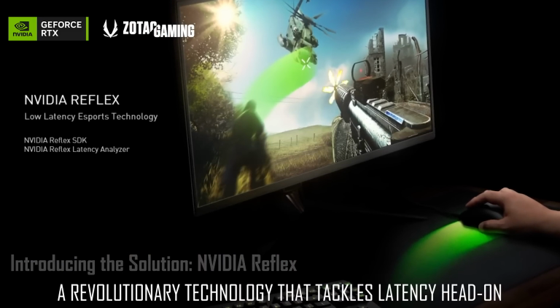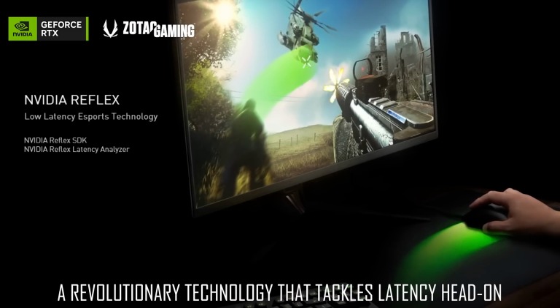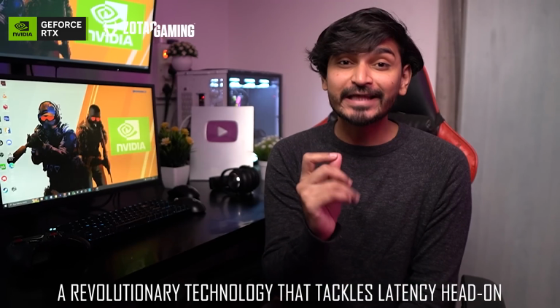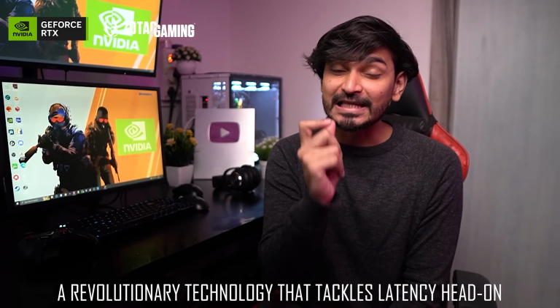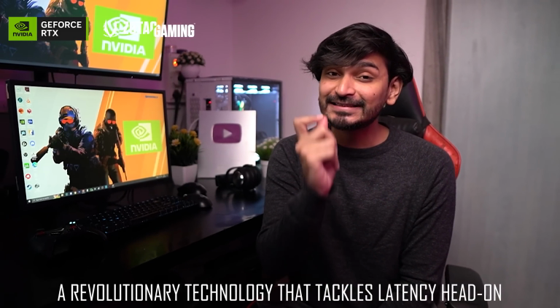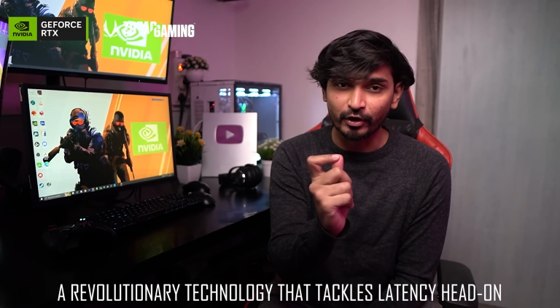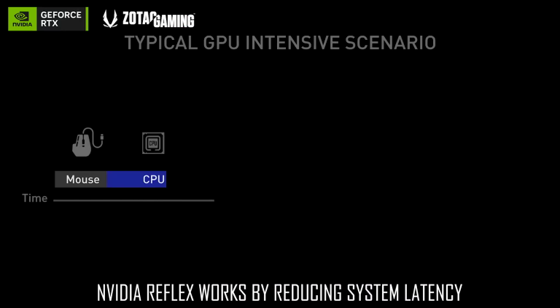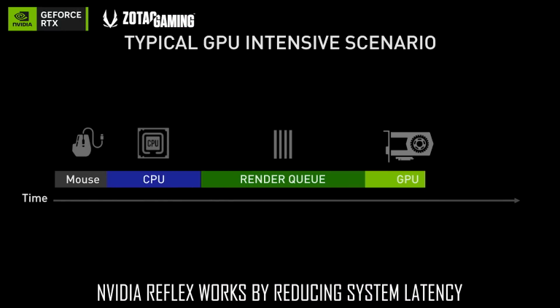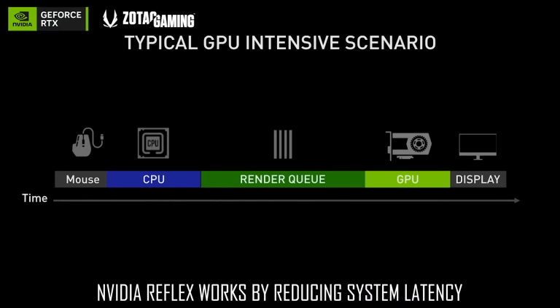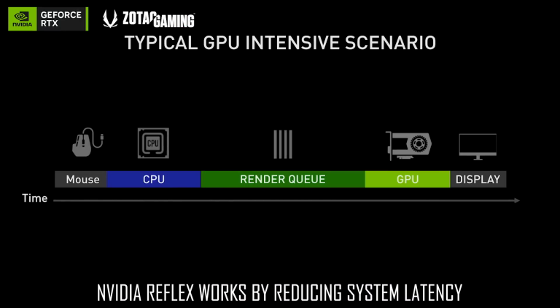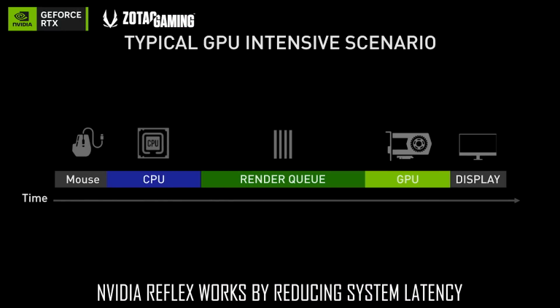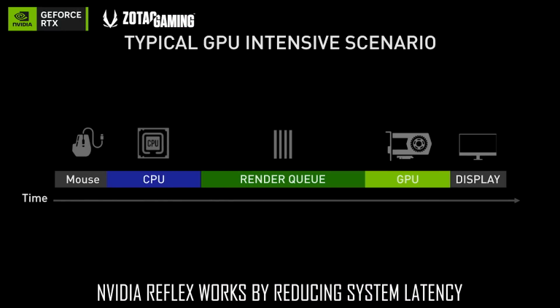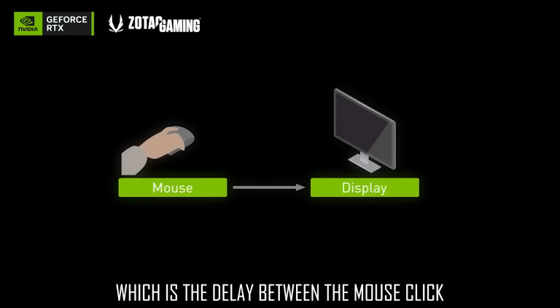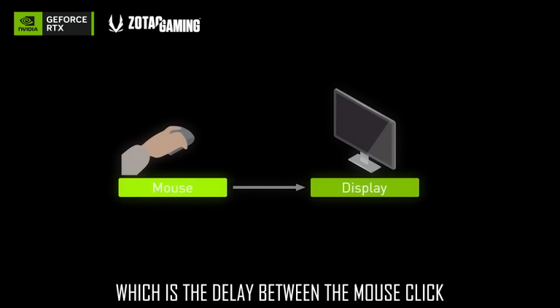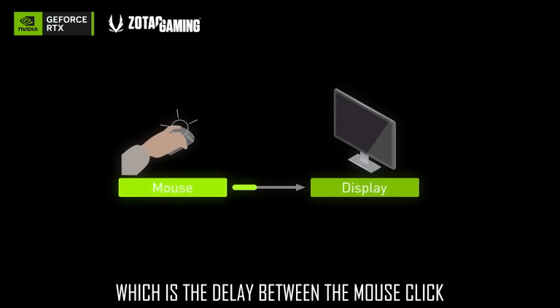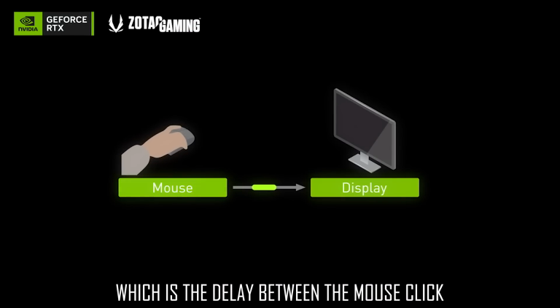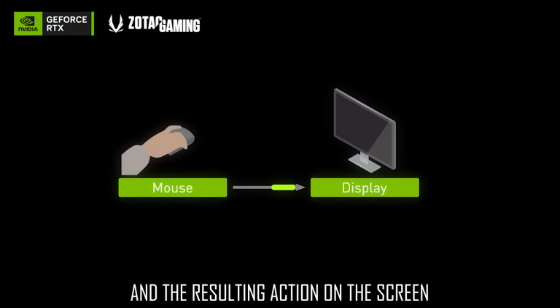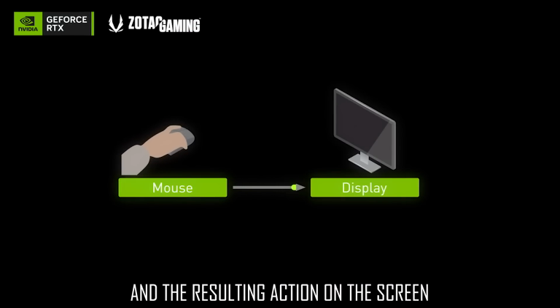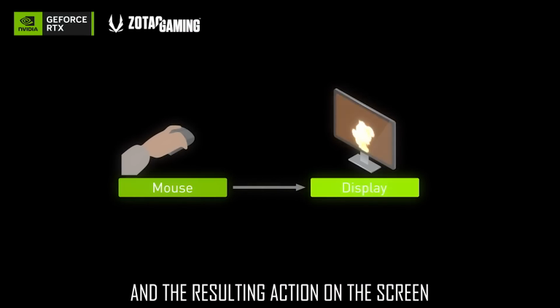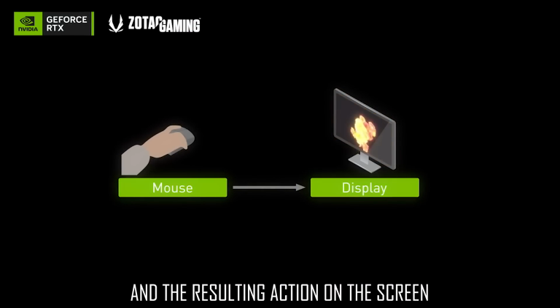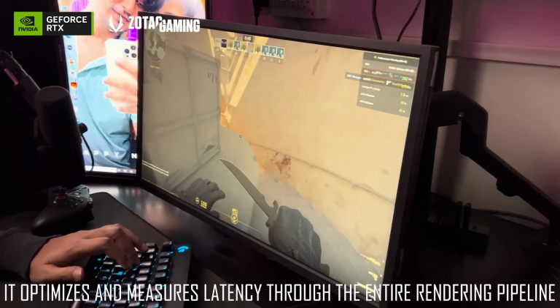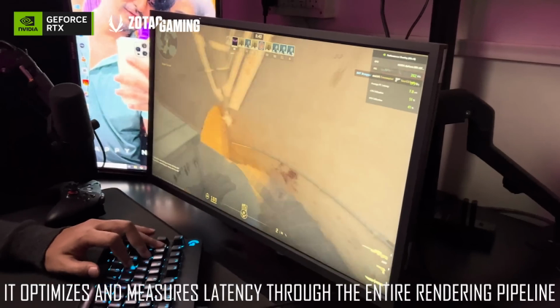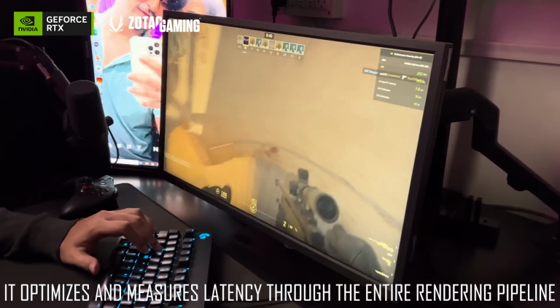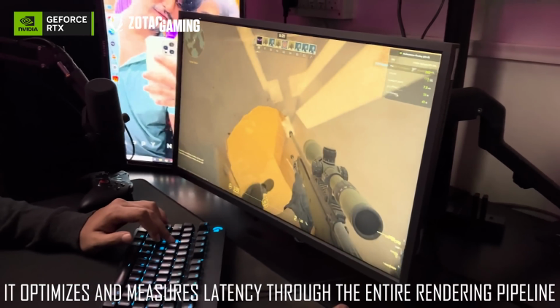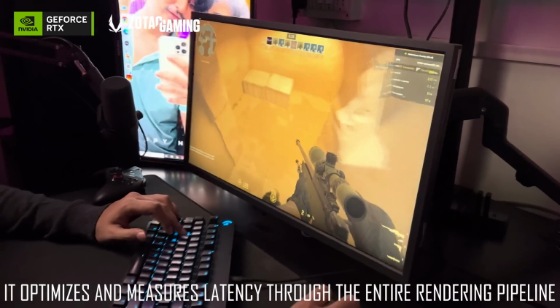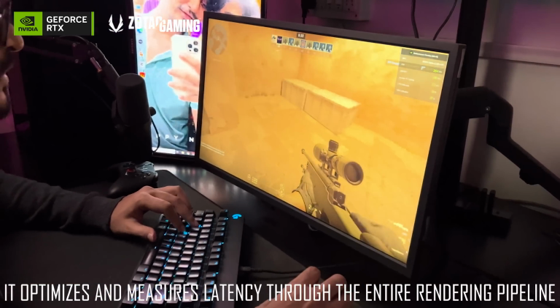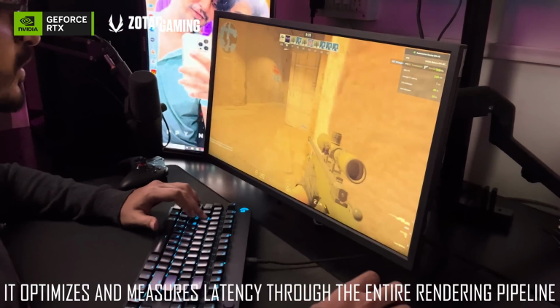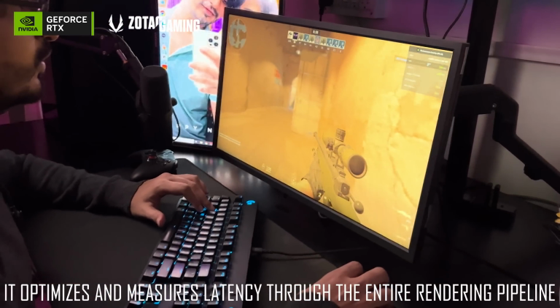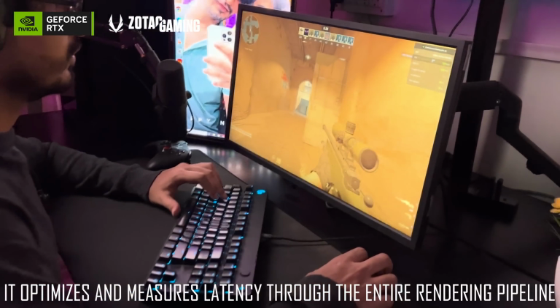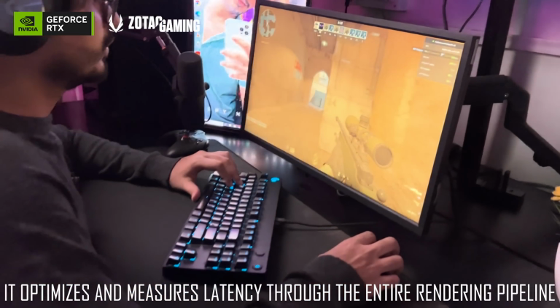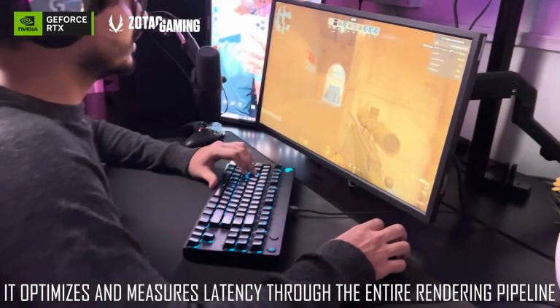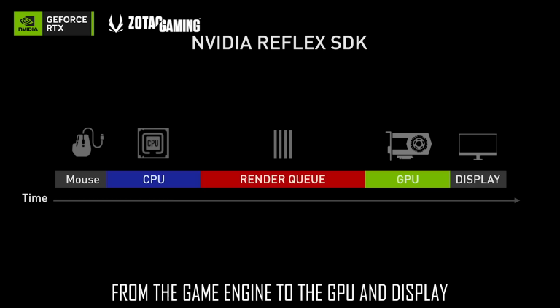Introducing Nvidia Reflex — a revolutionary technology that tackles latency head-on. Nvidia Reflex works by reducing system latency, which is the delay between the mouse click and the resulting action on screen. It optimizes and measures latency through the entire rendering pipeline, from the game engine to the GPU and display.